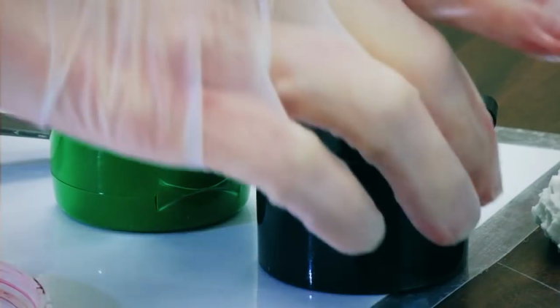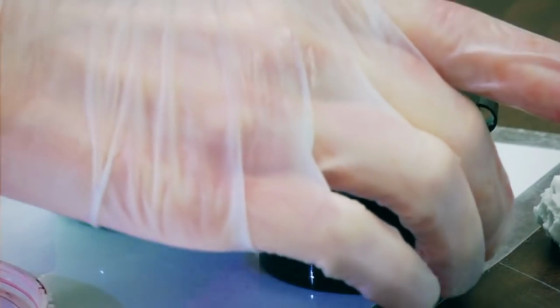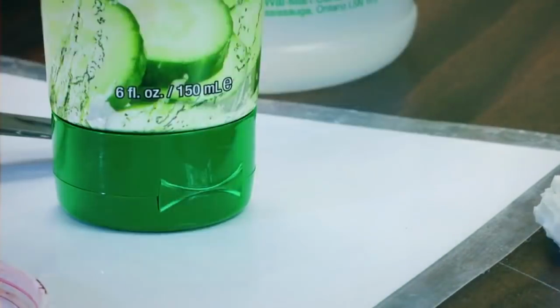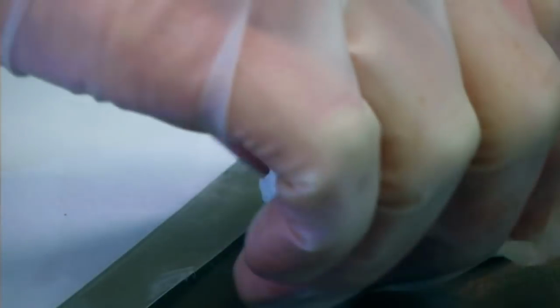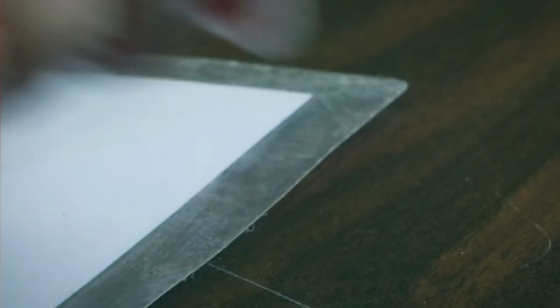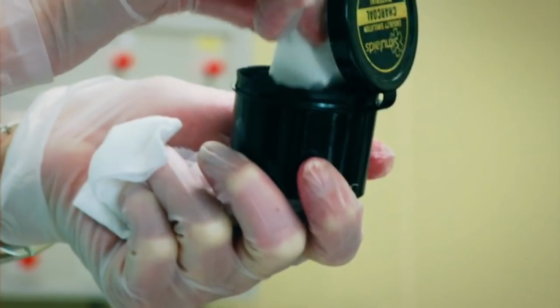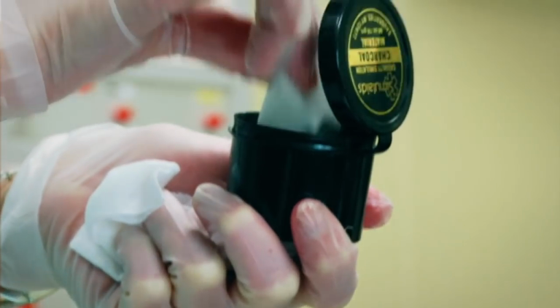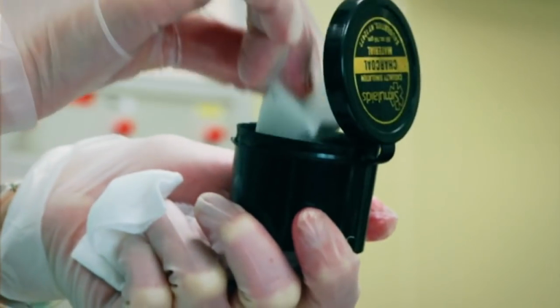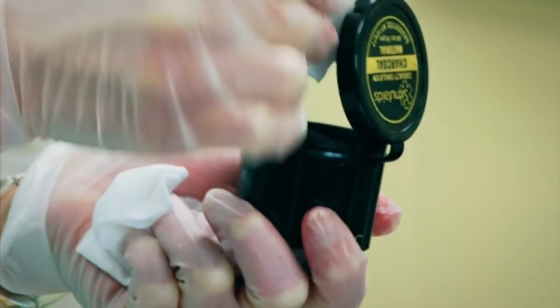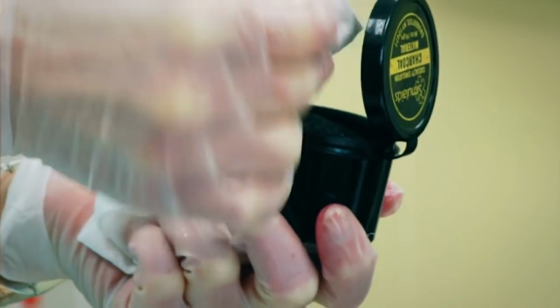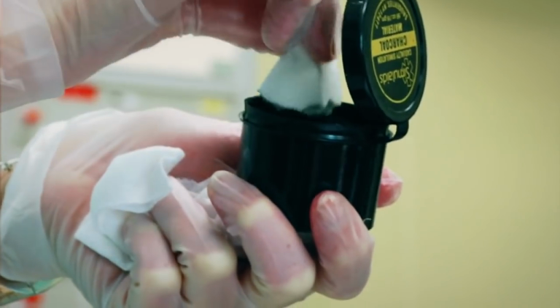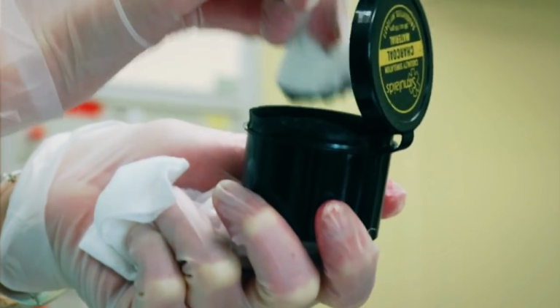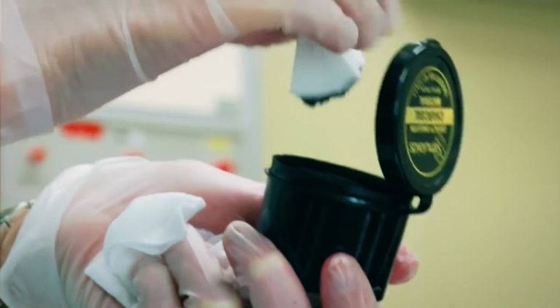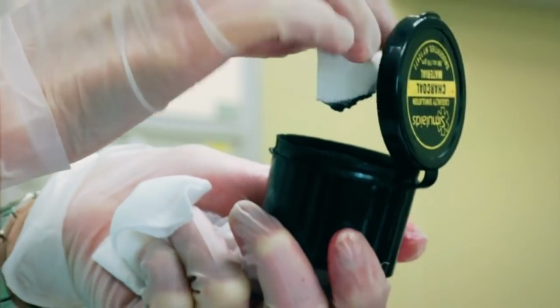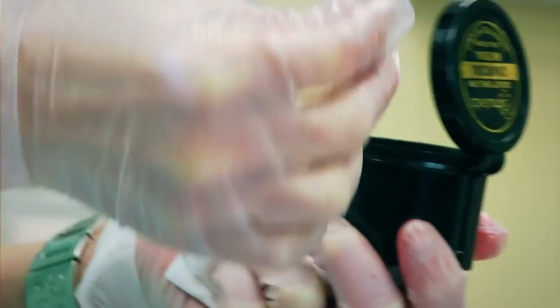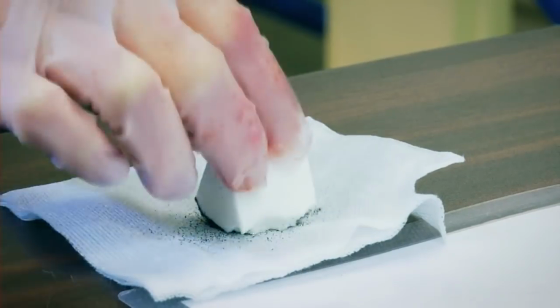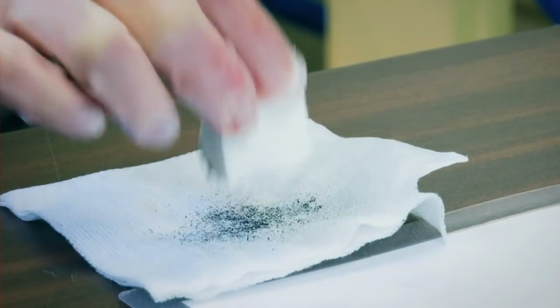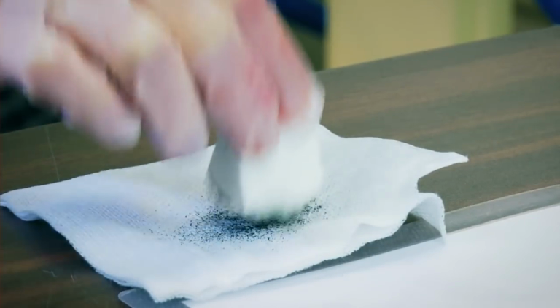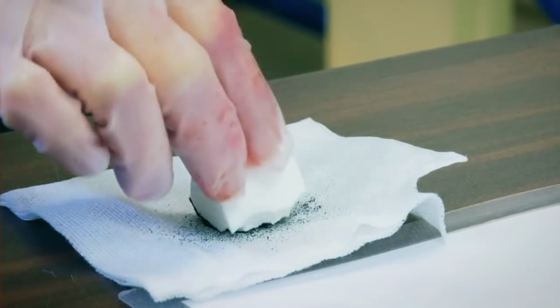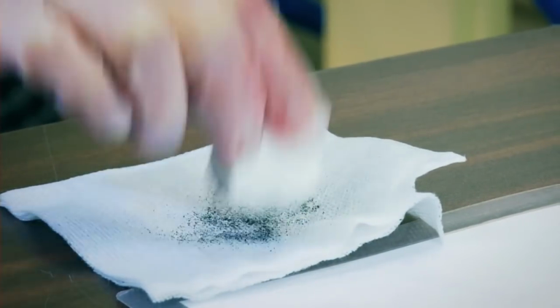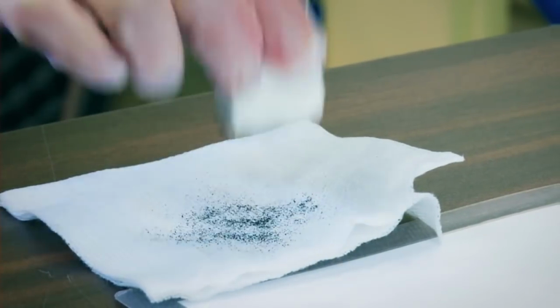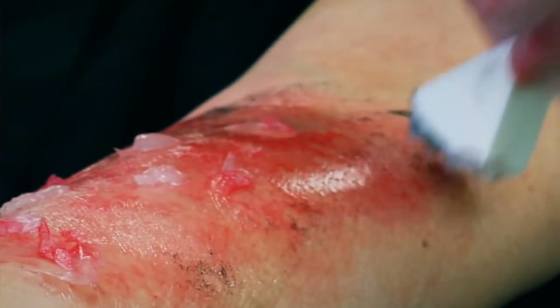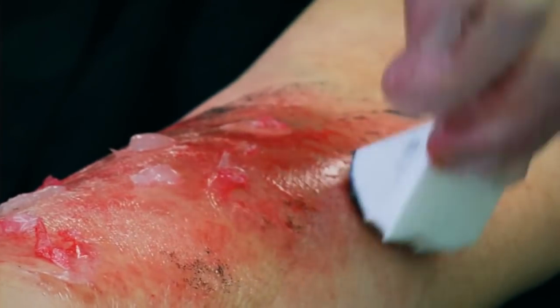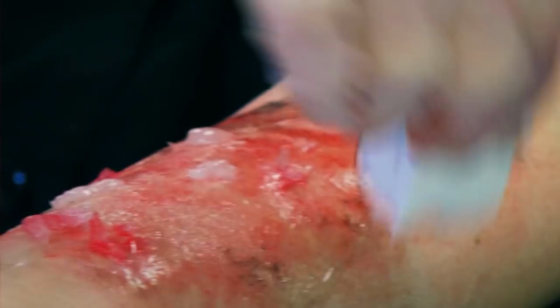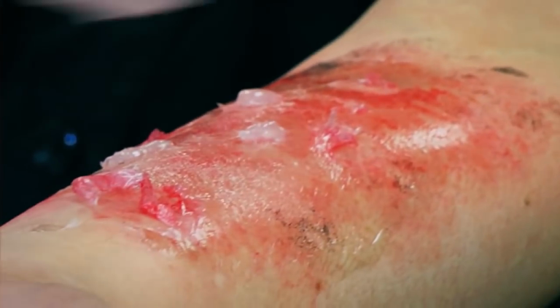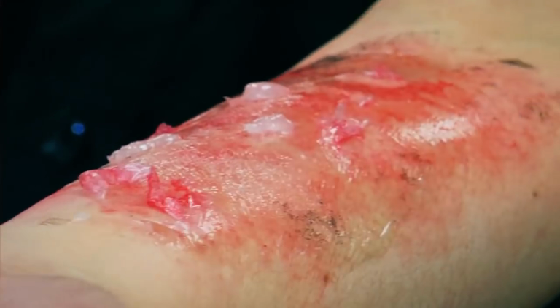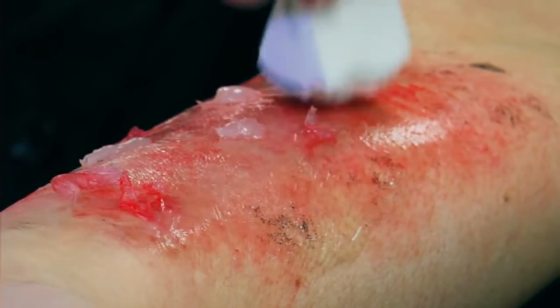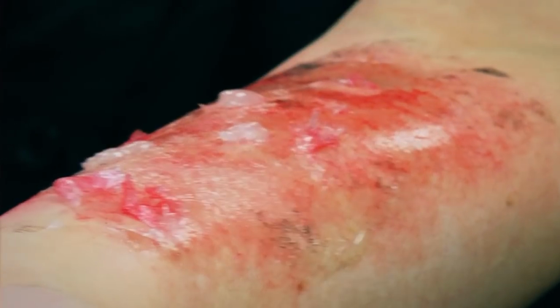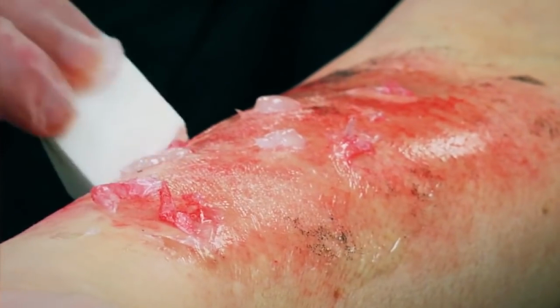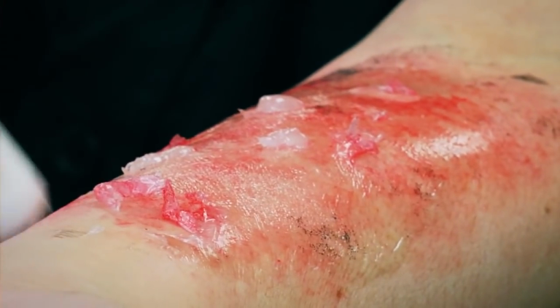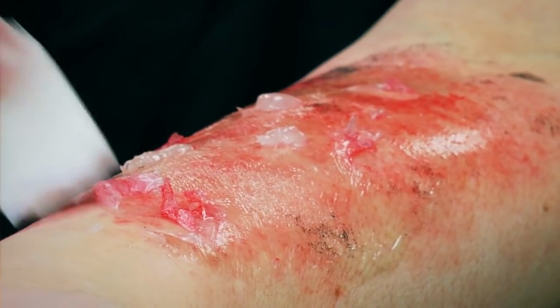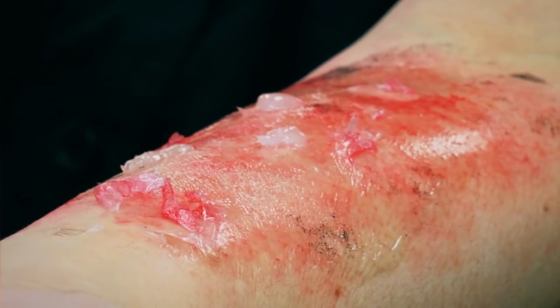Finish off by dabbing a little charcoal with a fresh sponge. Start by dabbing a little and add more as needed to achieve the desired effect.